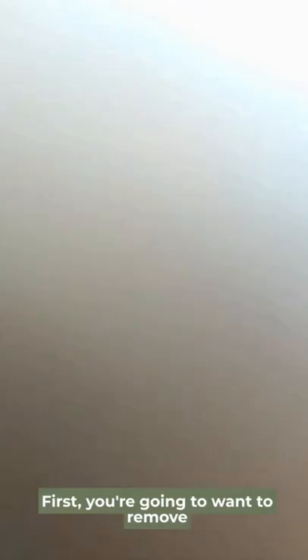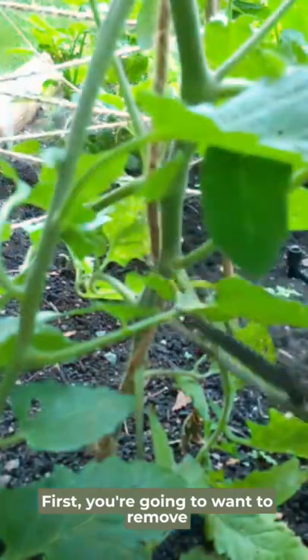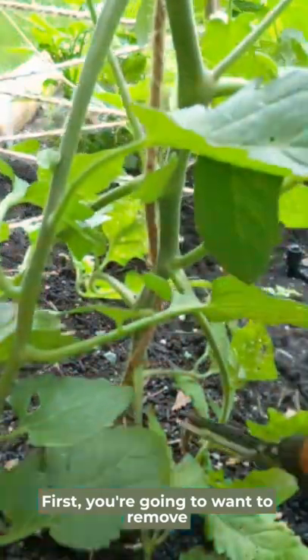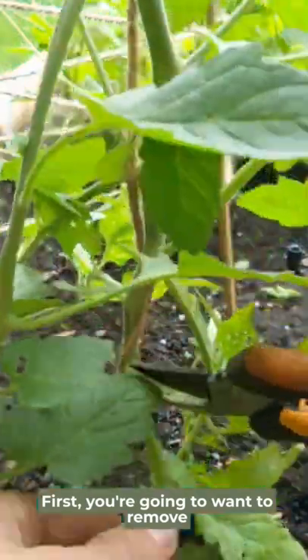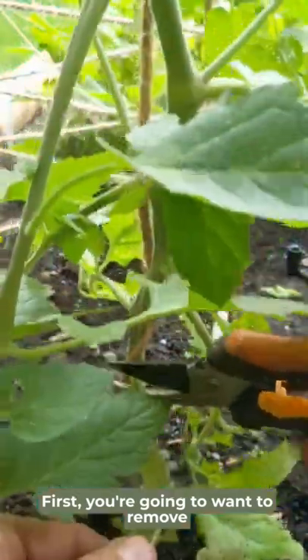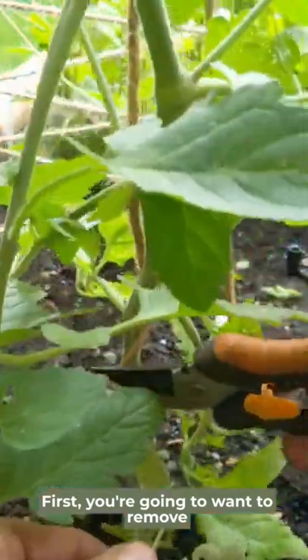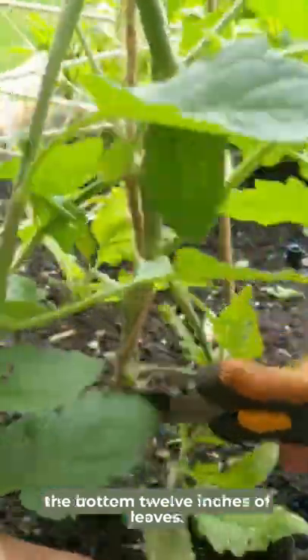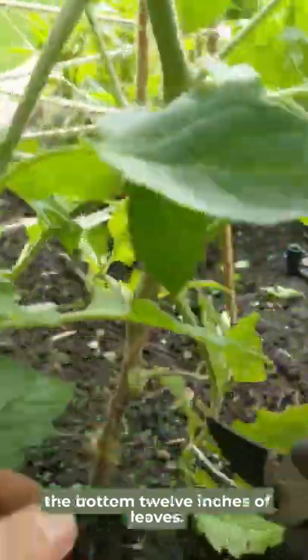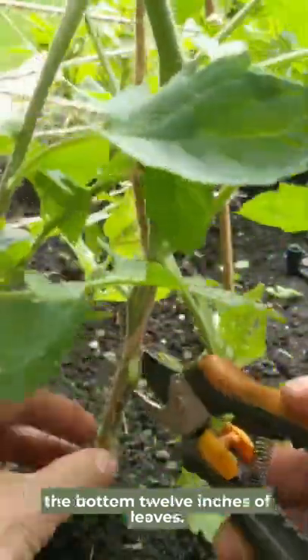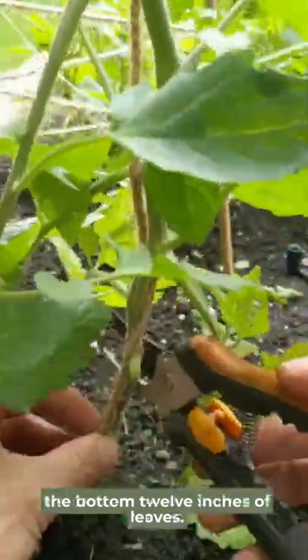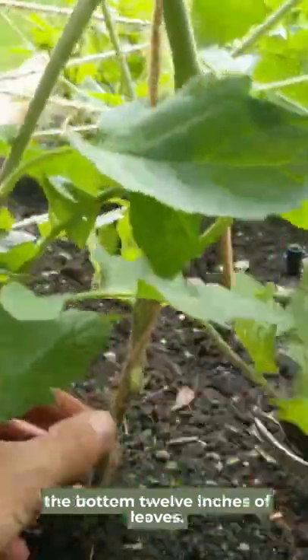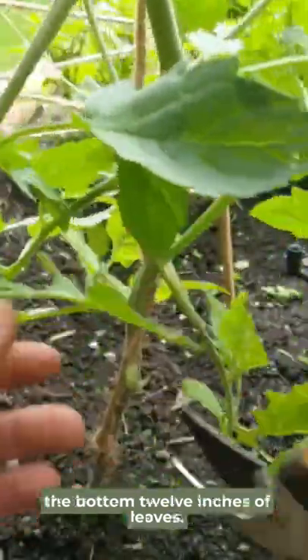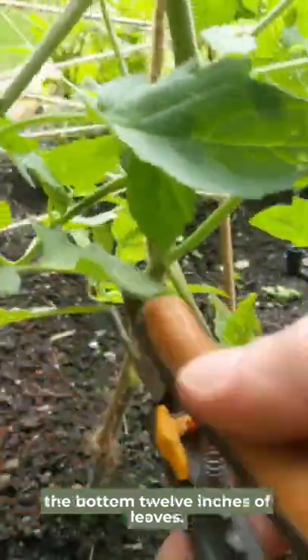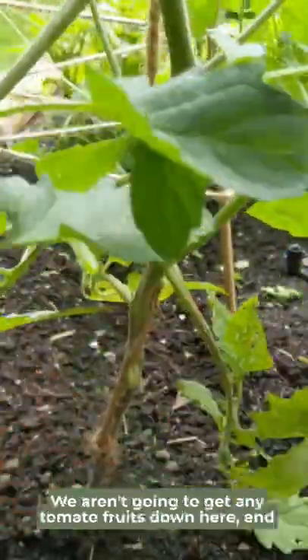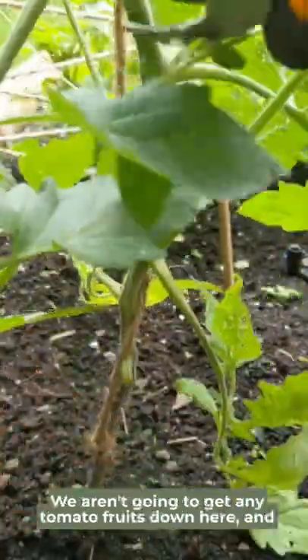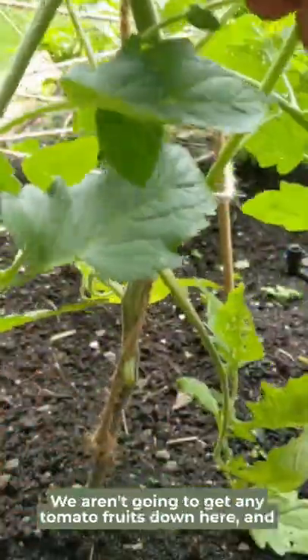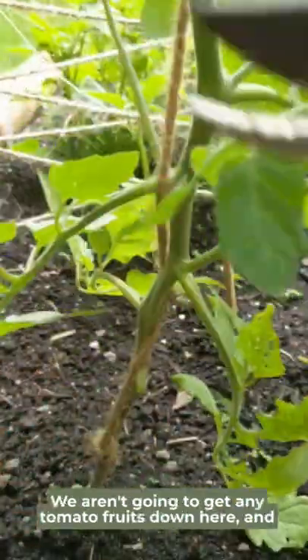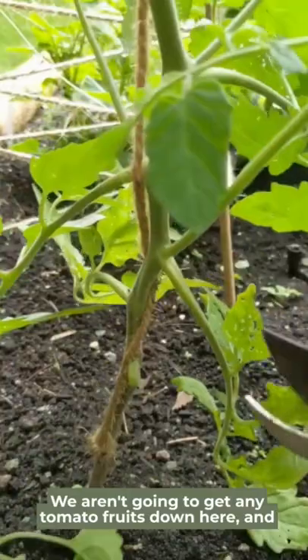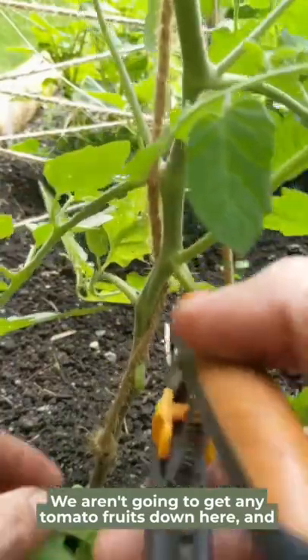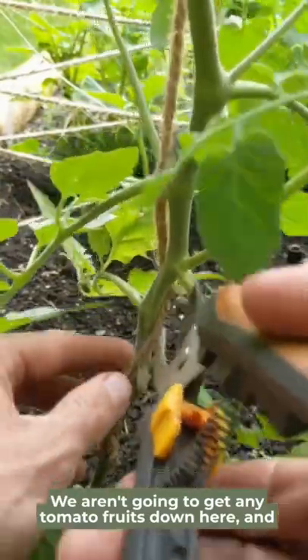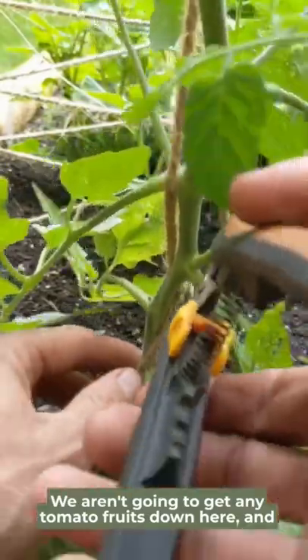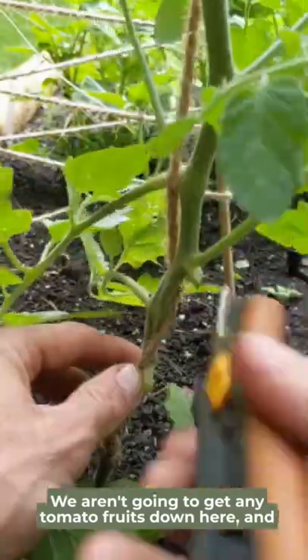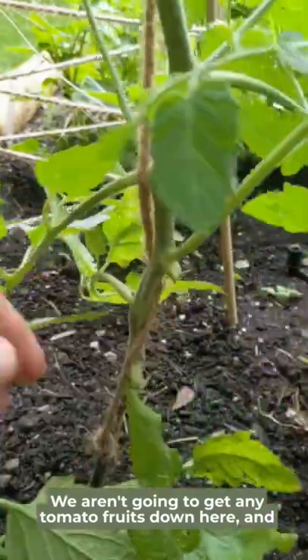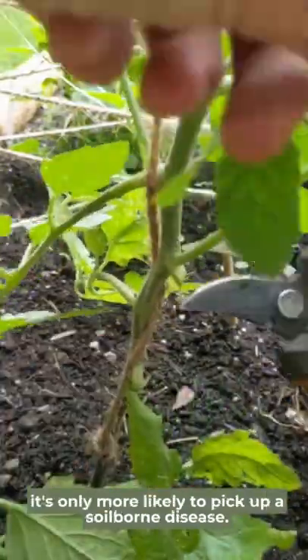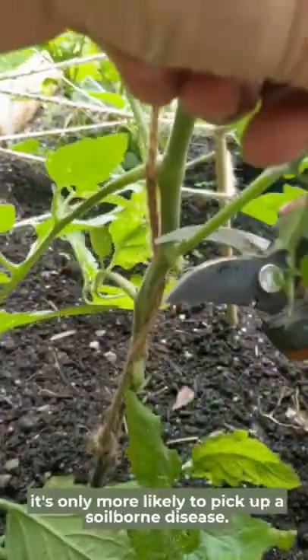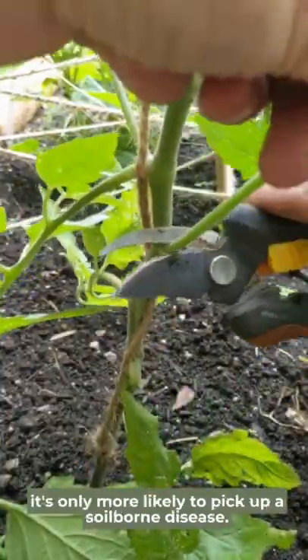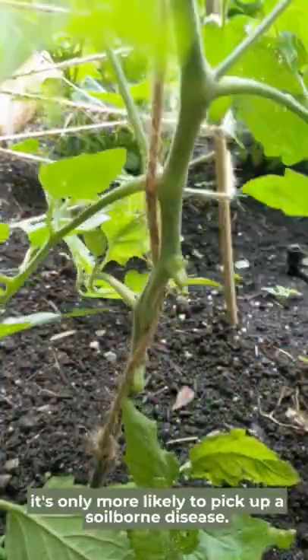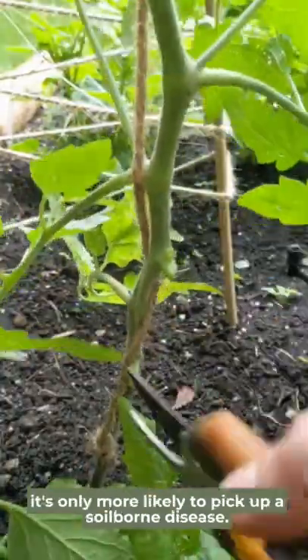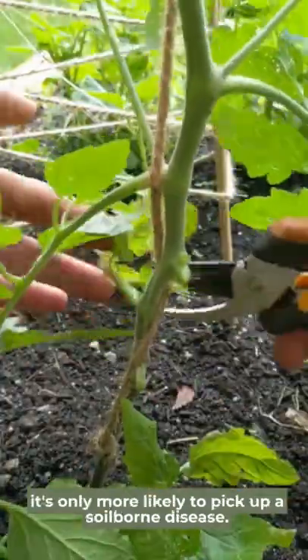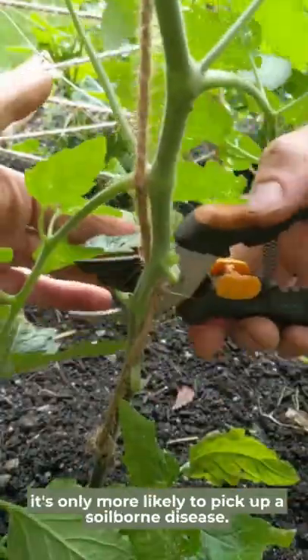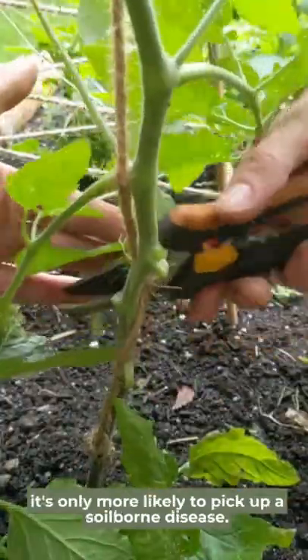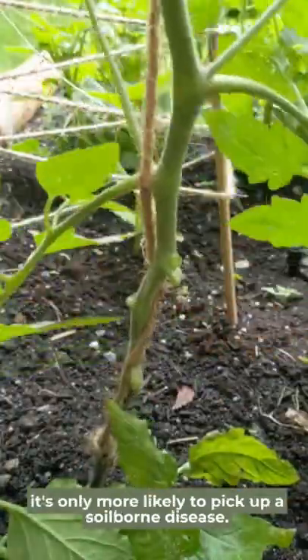First, you're going to want to remove the bottom 12 inches of leaves. We aren't going to get any tomato fruits down here and it's only more likely to pick up a soil-borne disease.